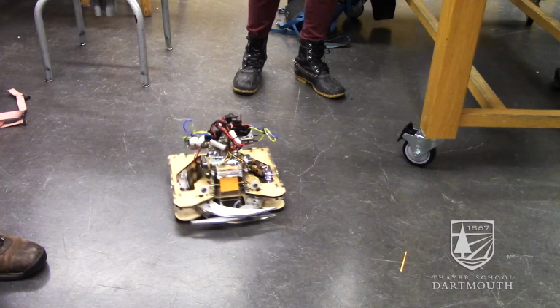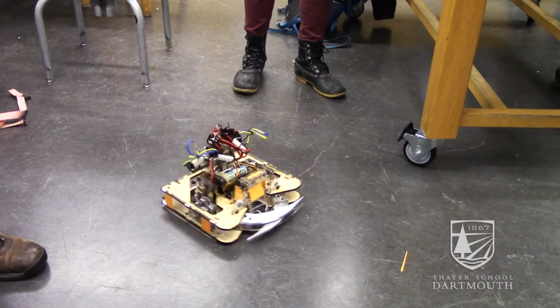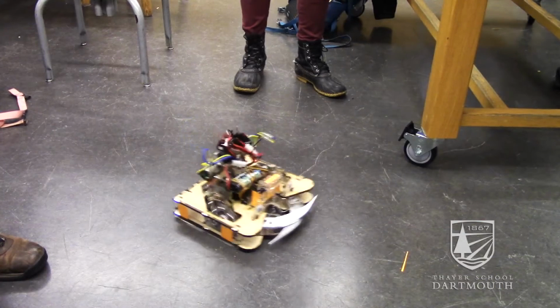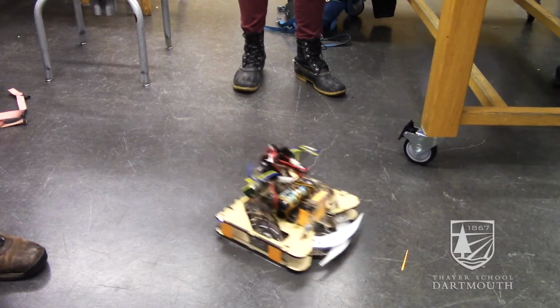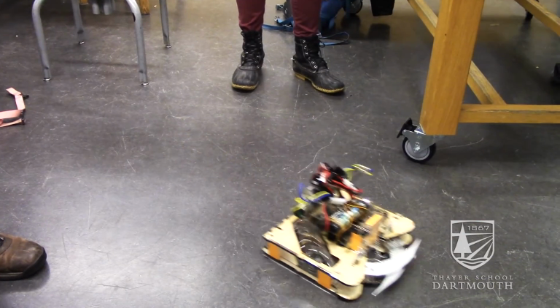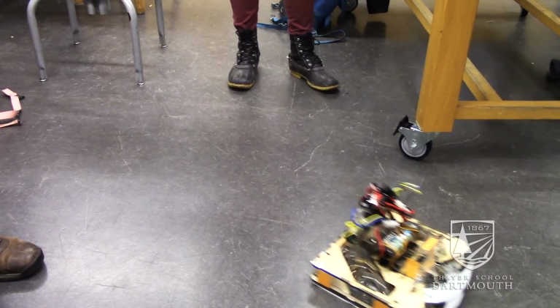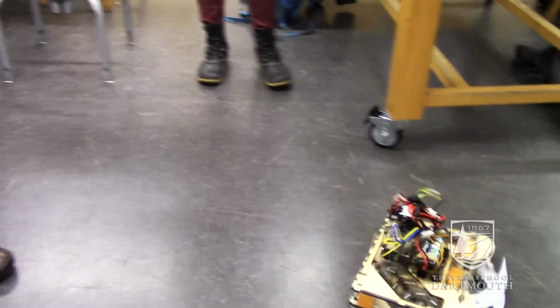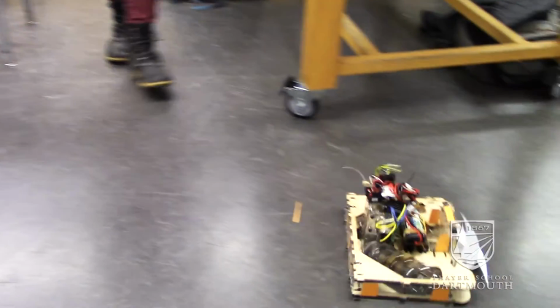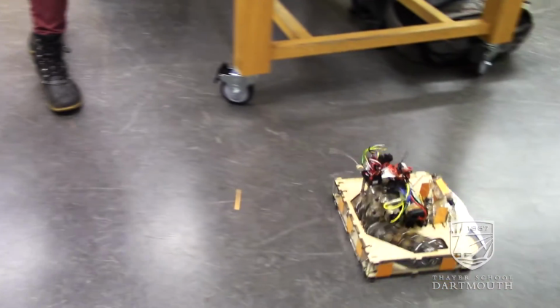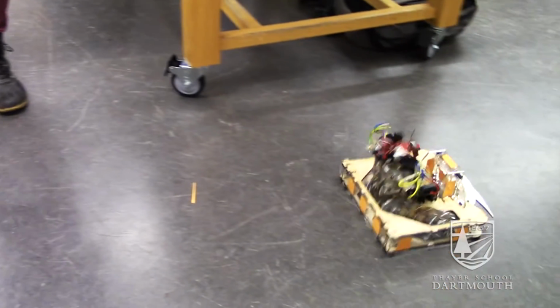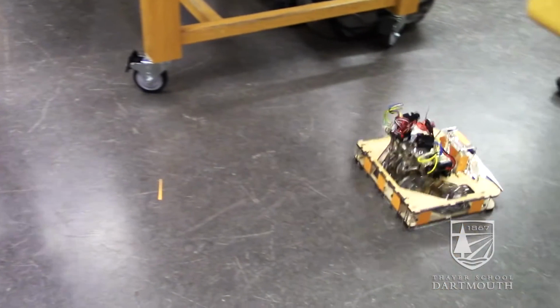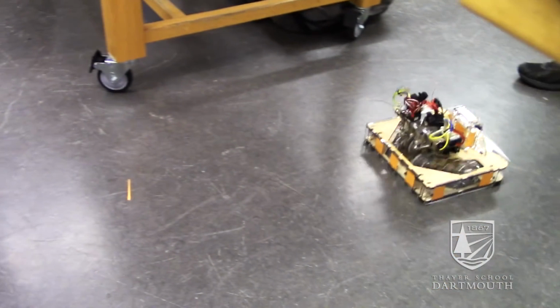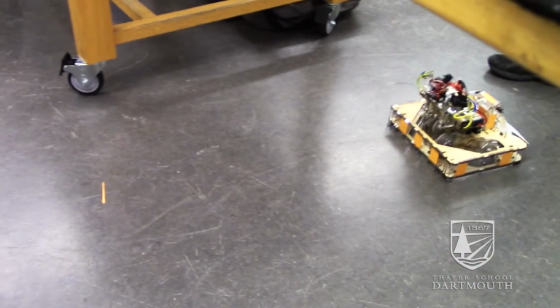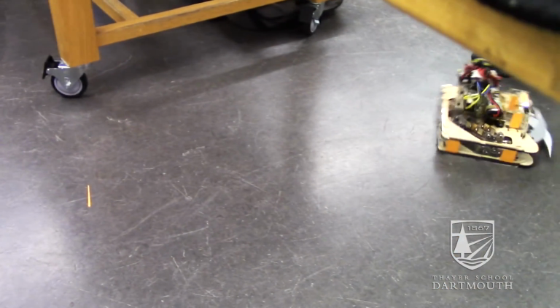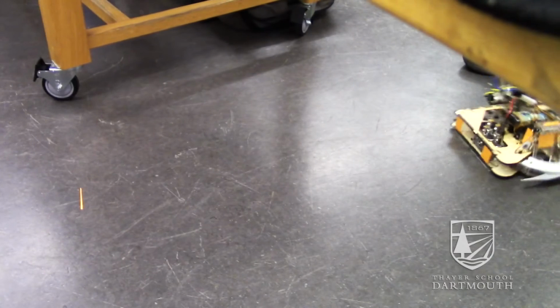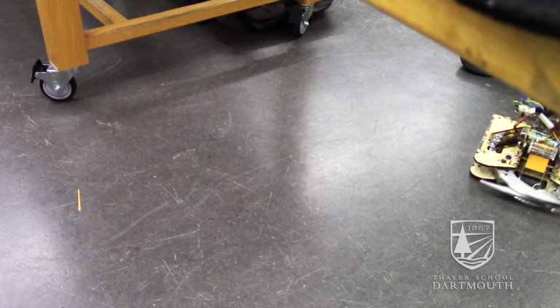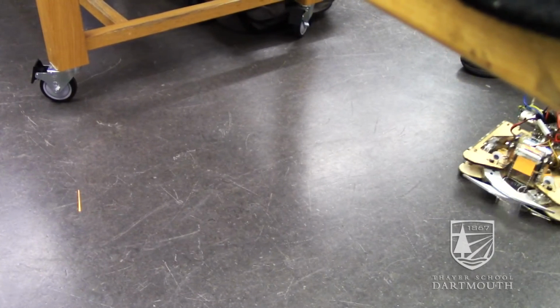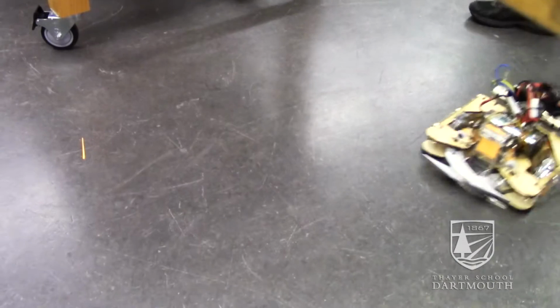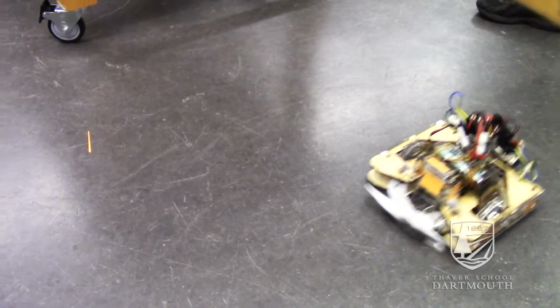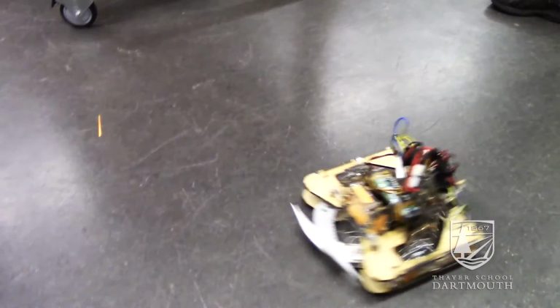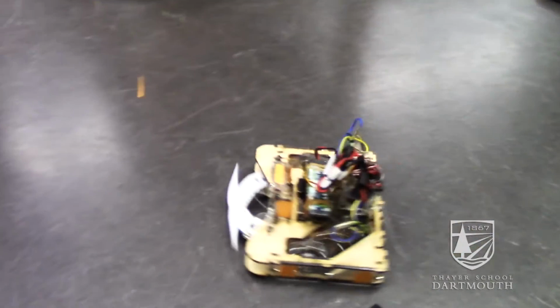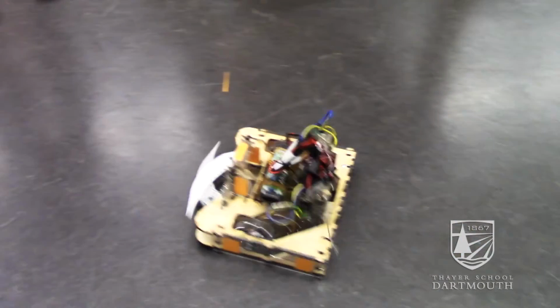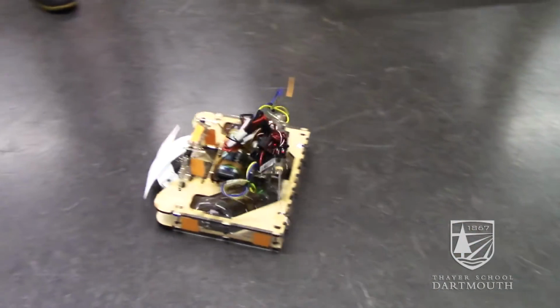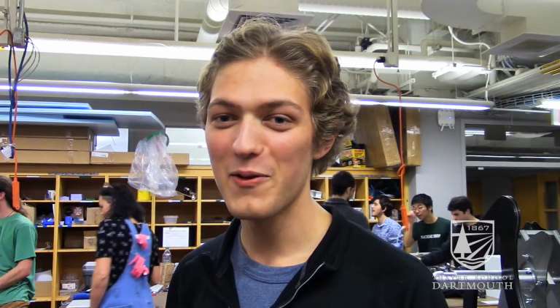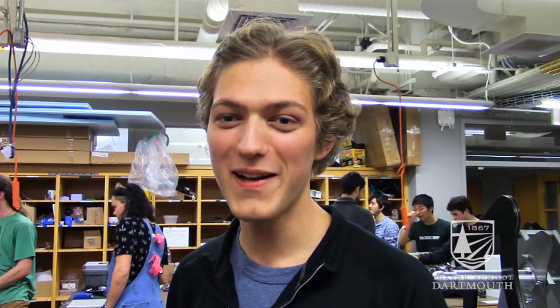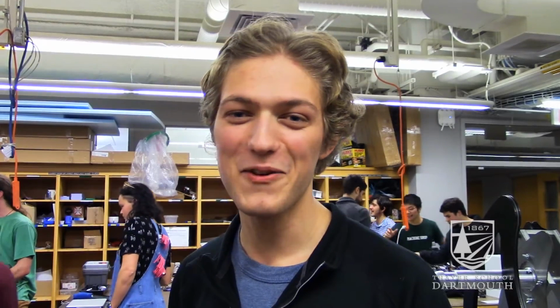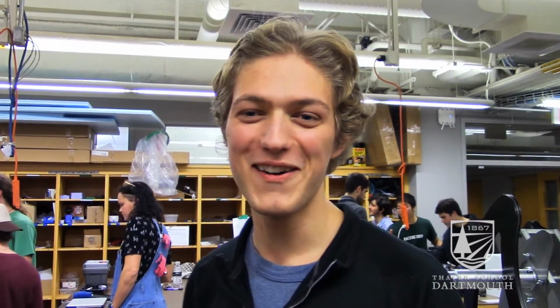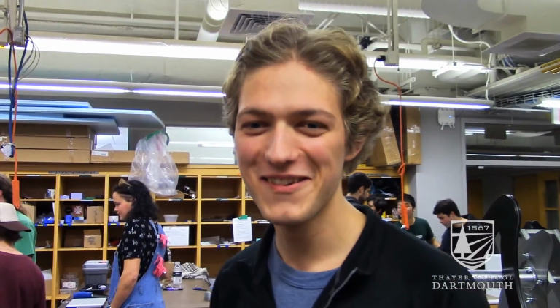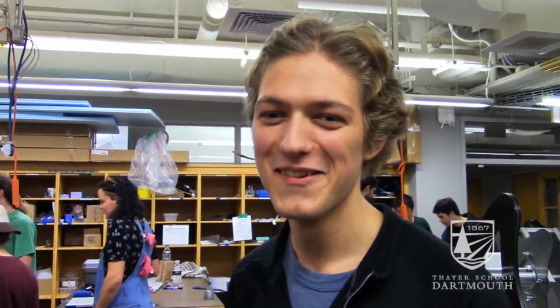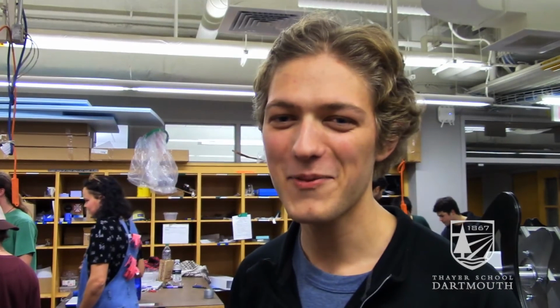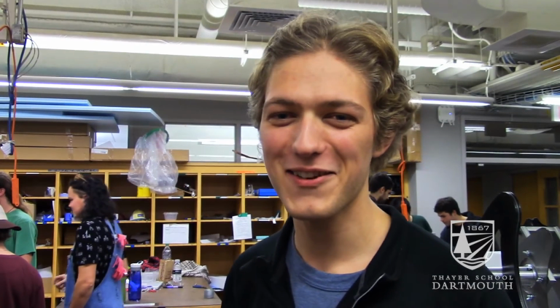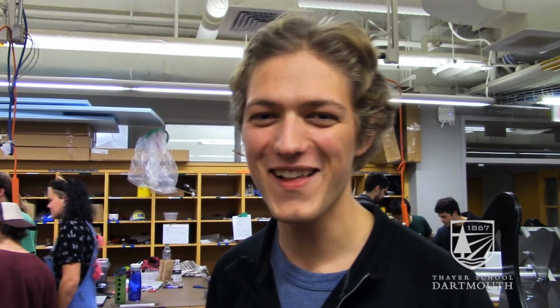The best part of design engineering is when you finally come up with something and you know it's going to work, and then you can just put your all into building it and making it perfect. It was fun, it was hard. I'm glad I took this class.